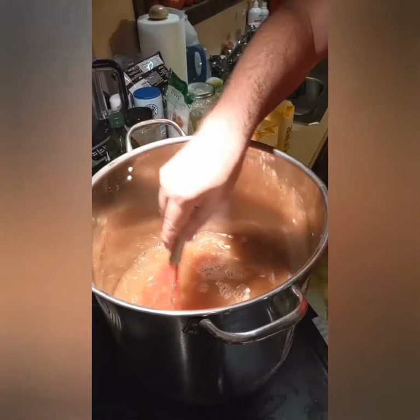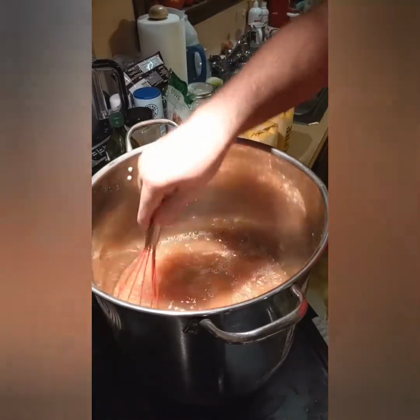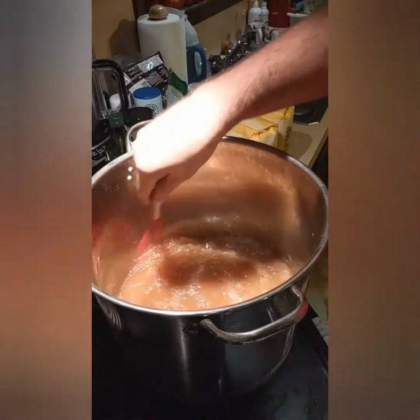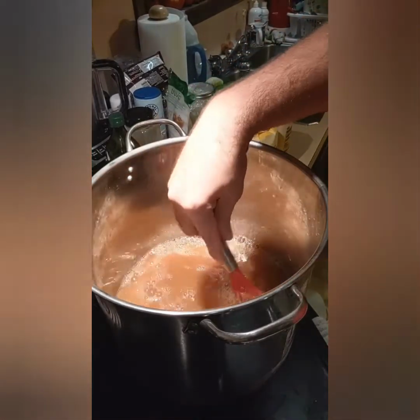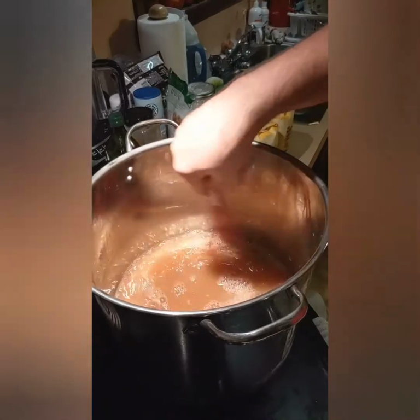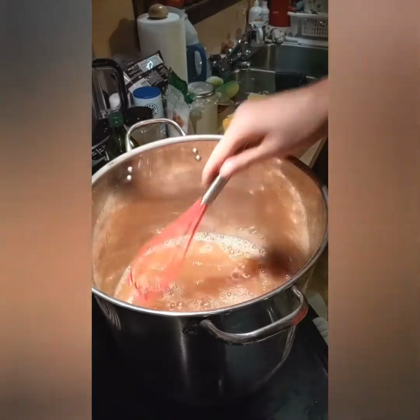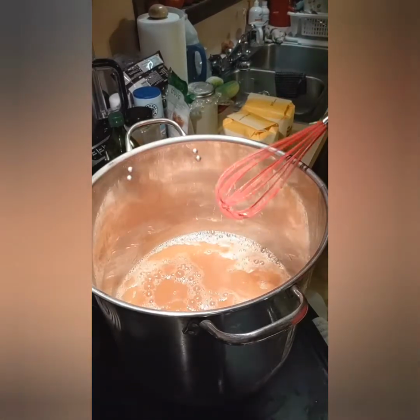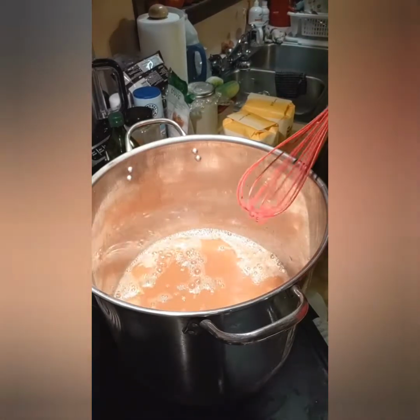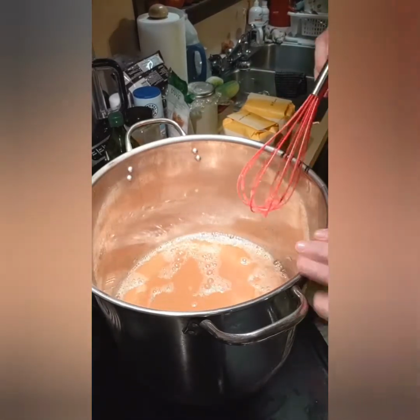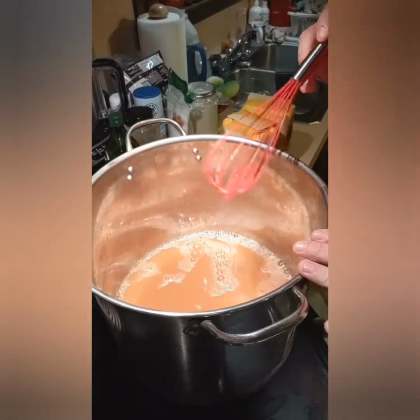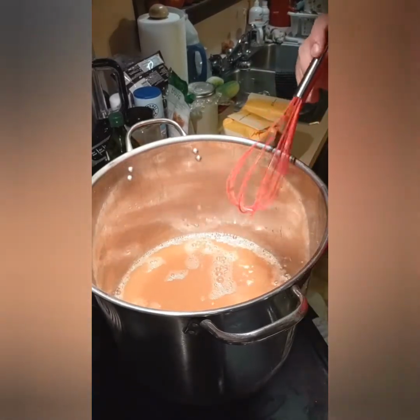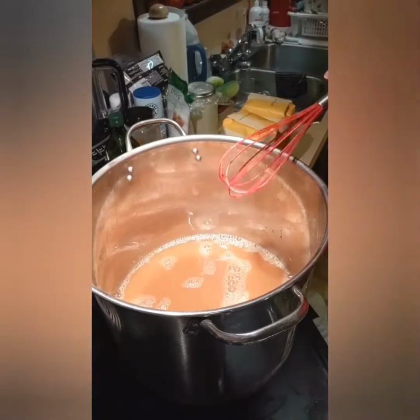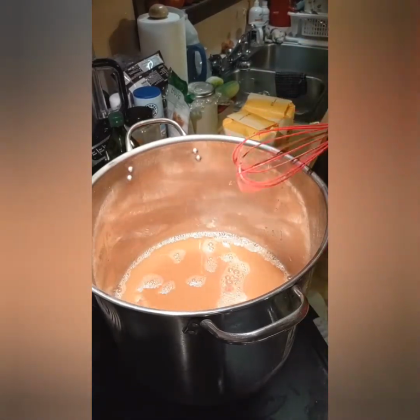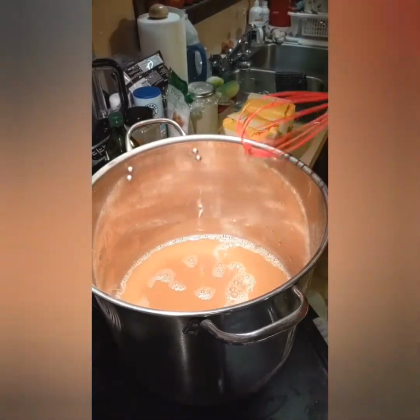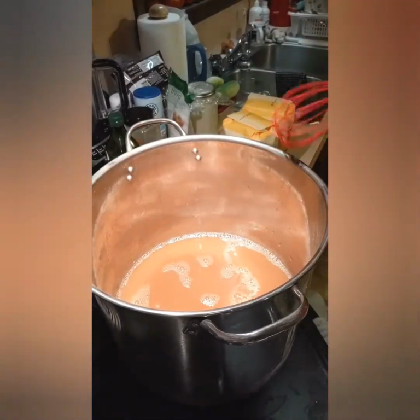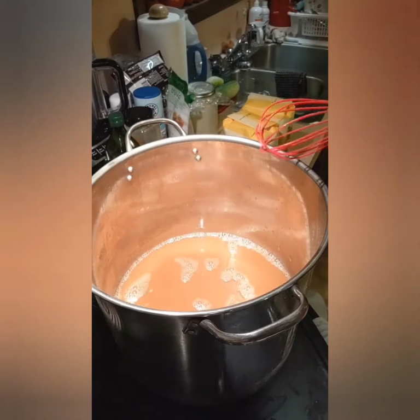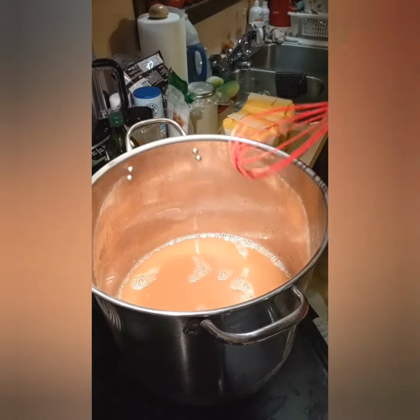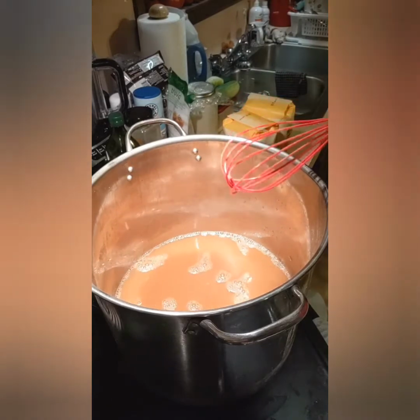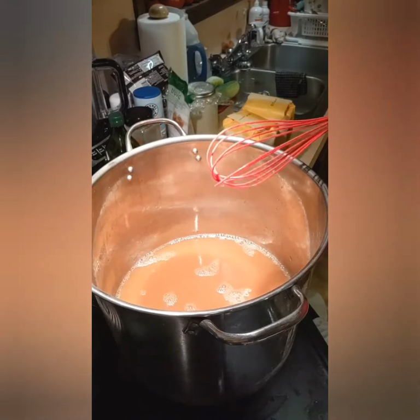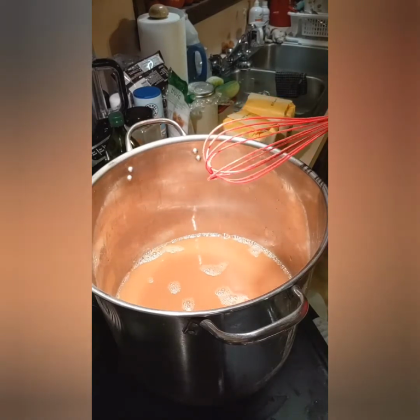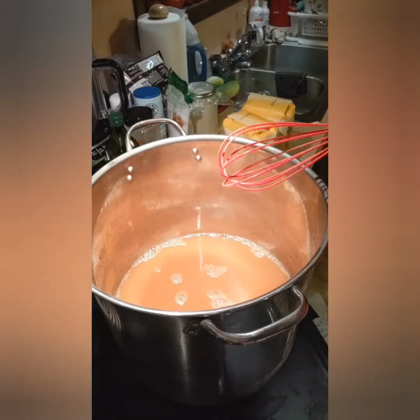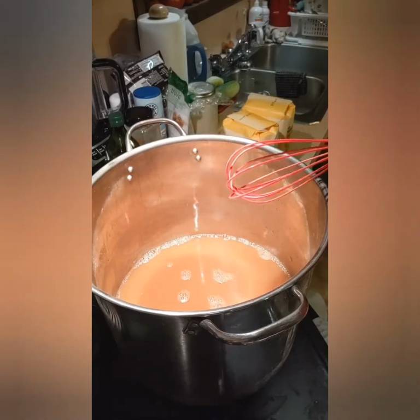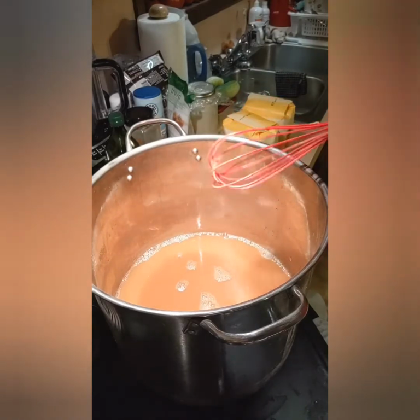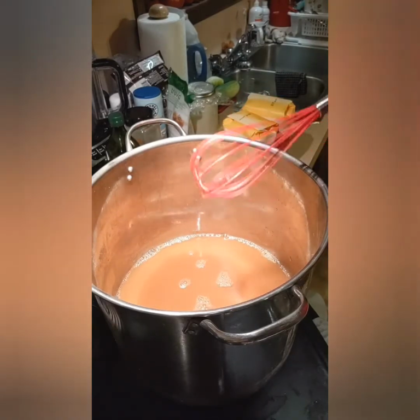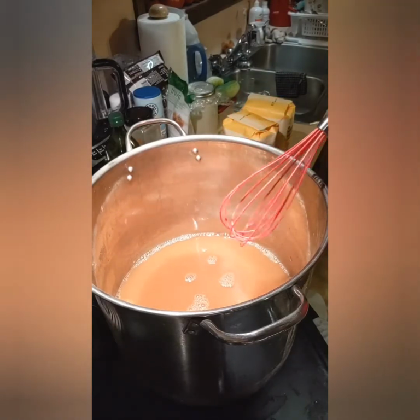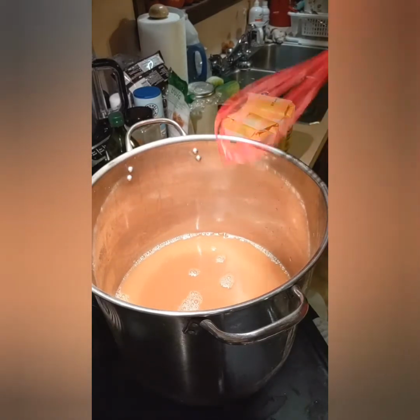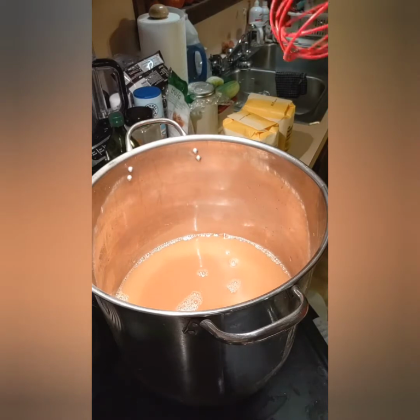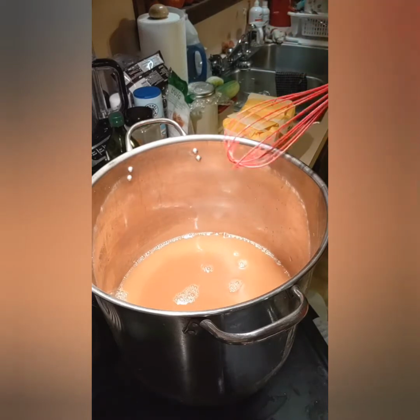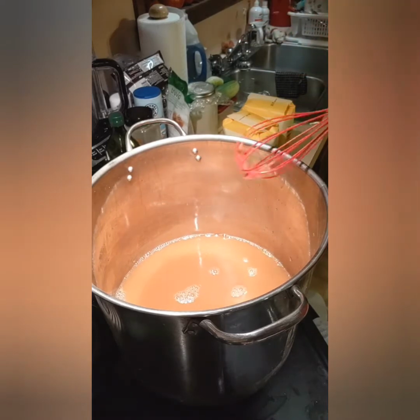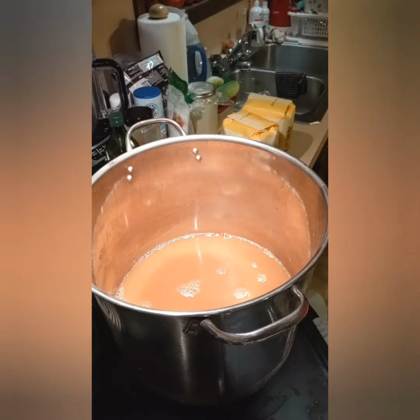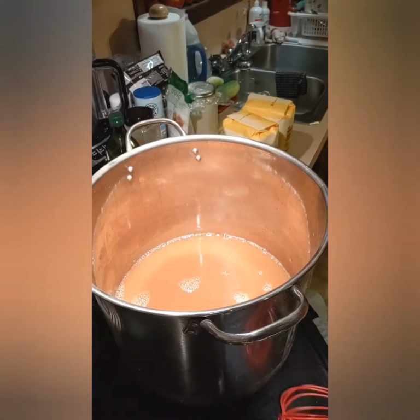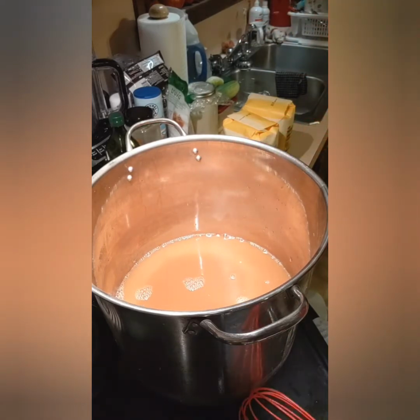Once this is at a boil, we'll throw in our sugar, boil it again, and once it's at a boil again, let it boil for one minute, then turn it off. Put it in our cans, seal the jars, and we'll be done. We'll be back.